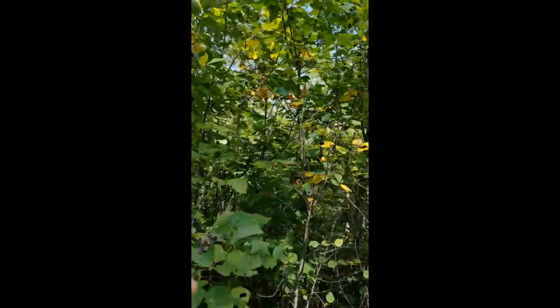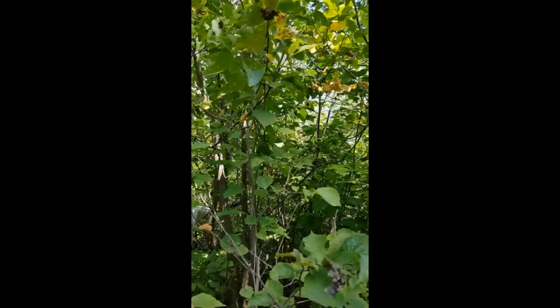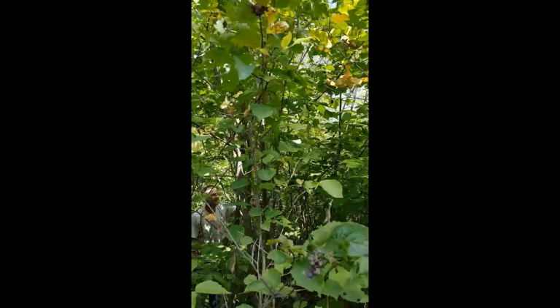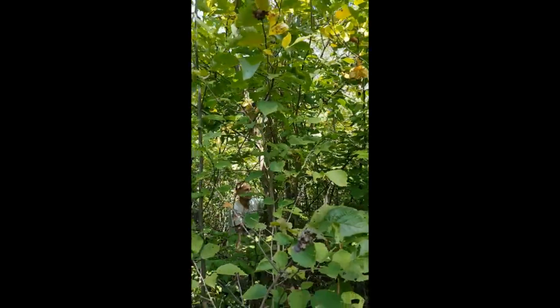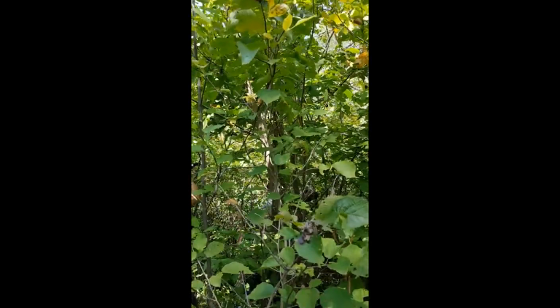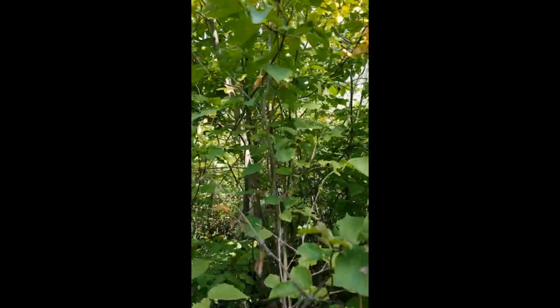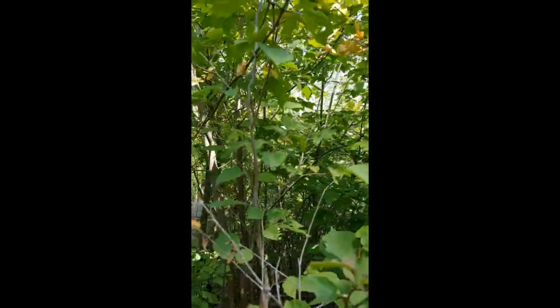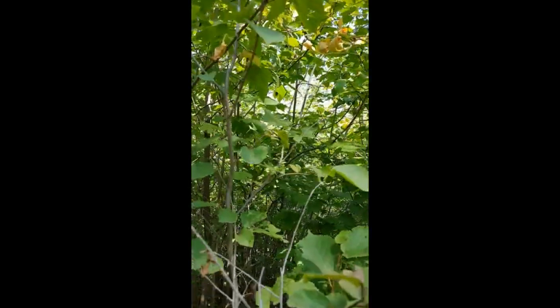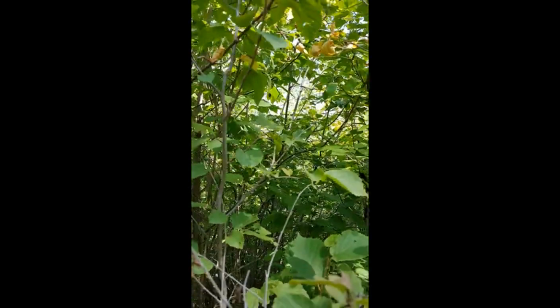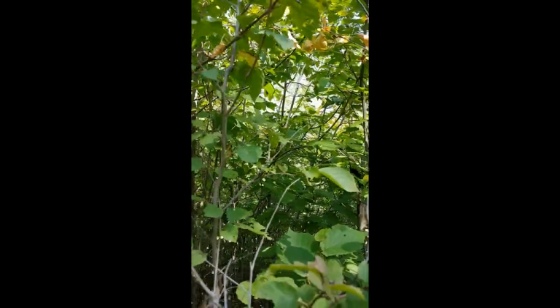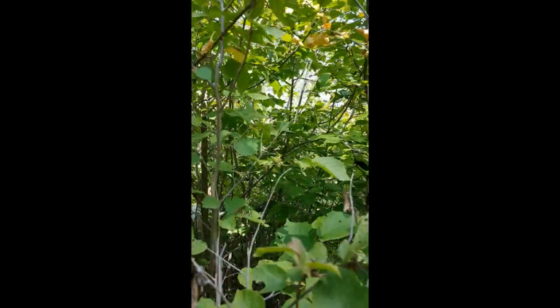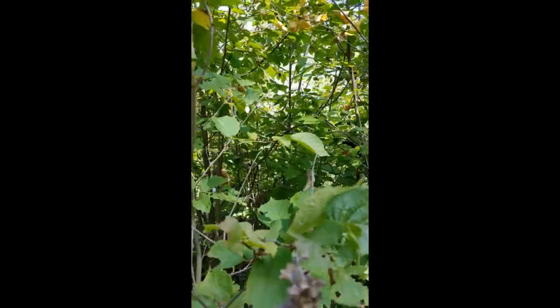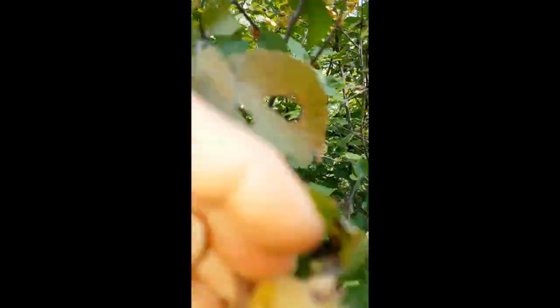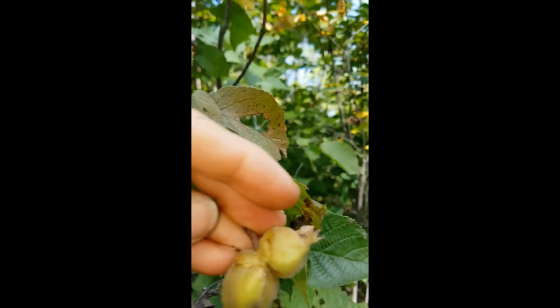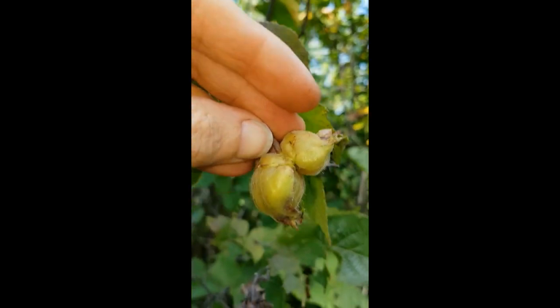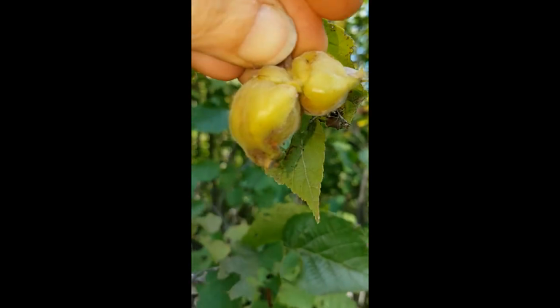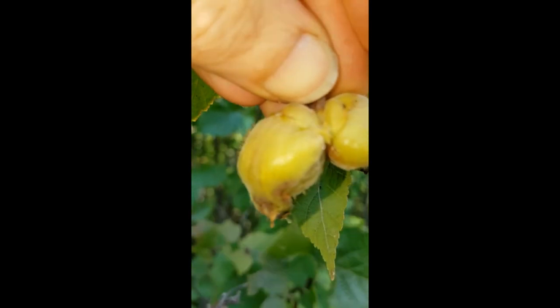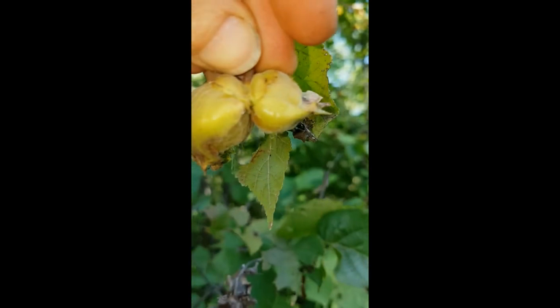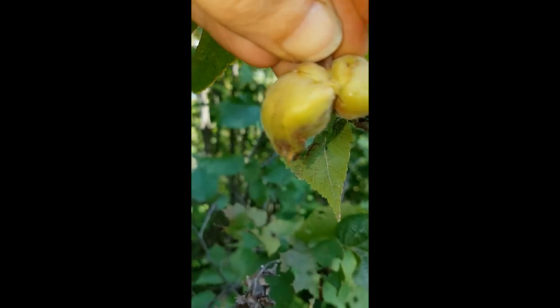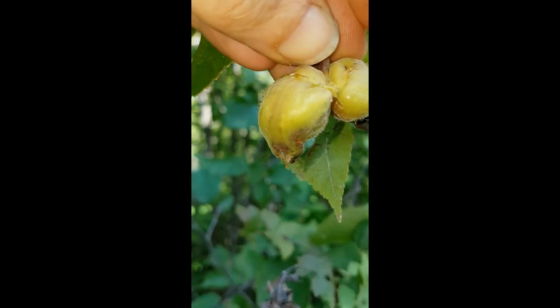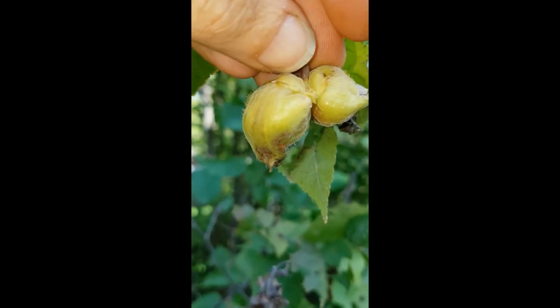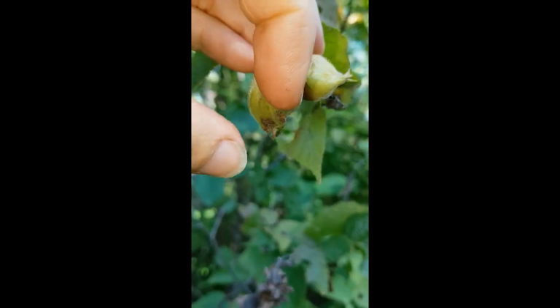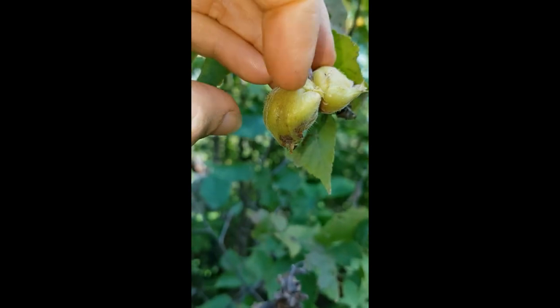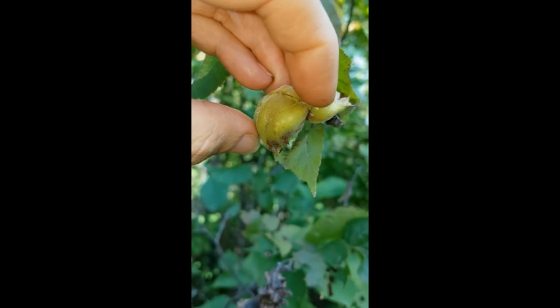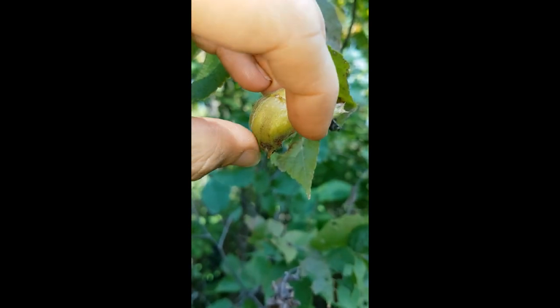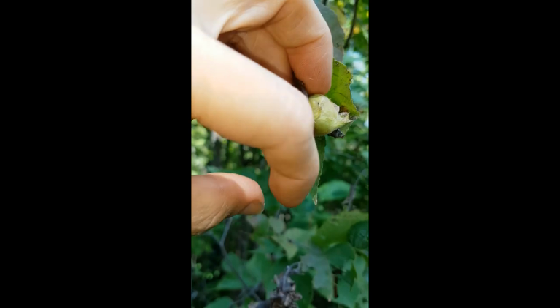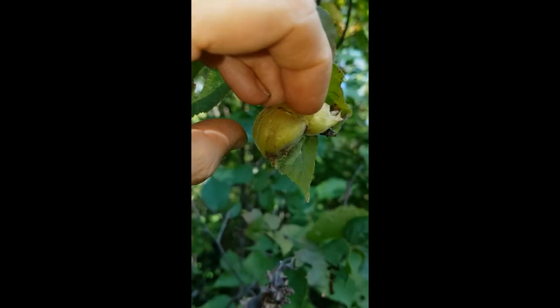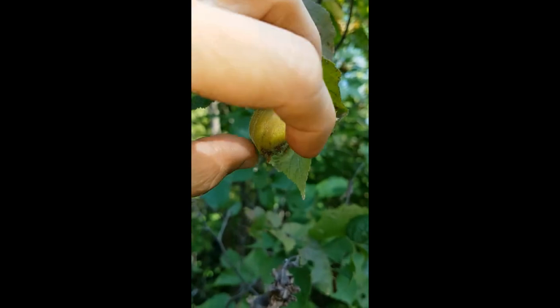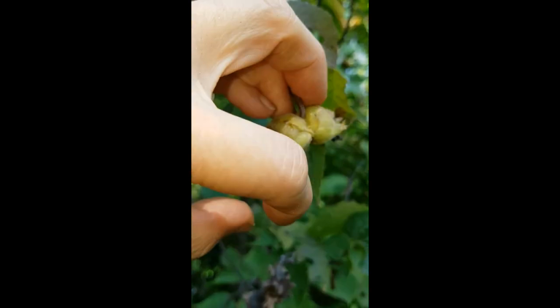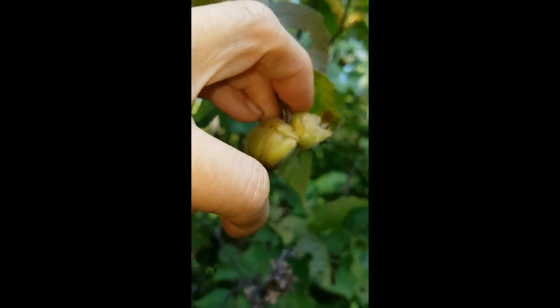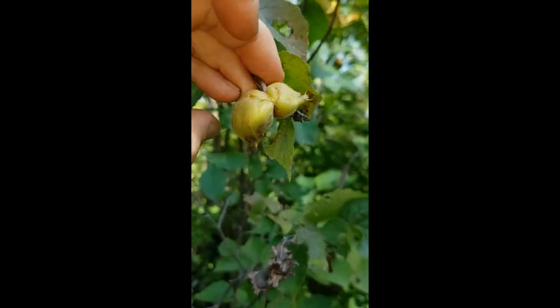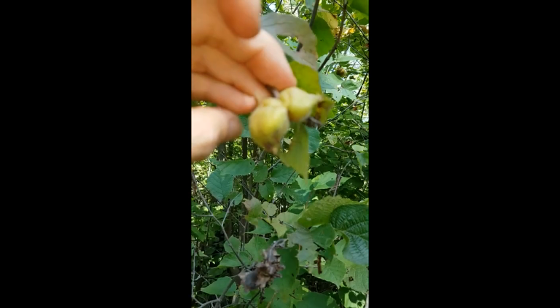So the difference is, I took a picture - these are the regular, and then spicy hazelnuts have a bit of a - they go more like longer and curve down like that.